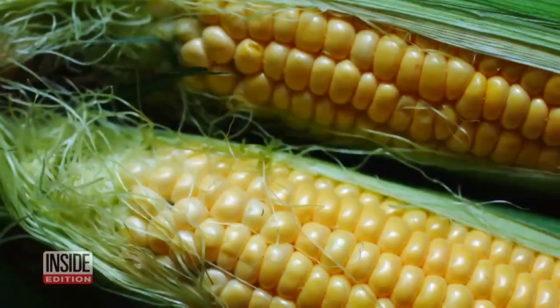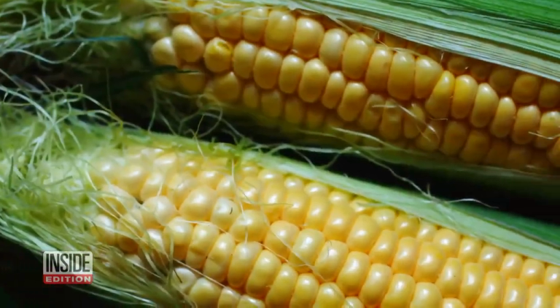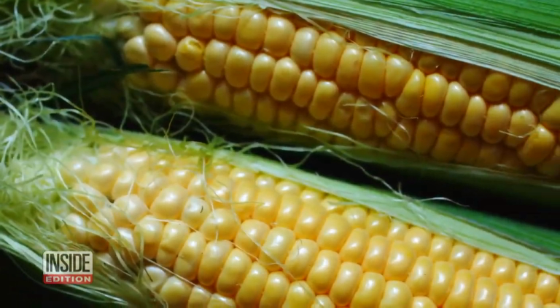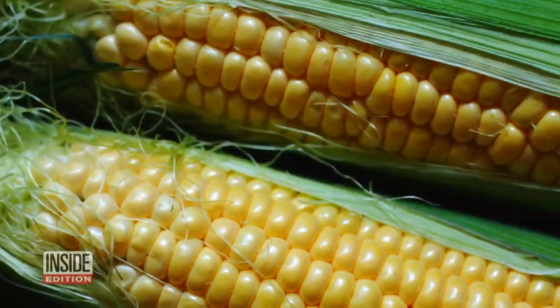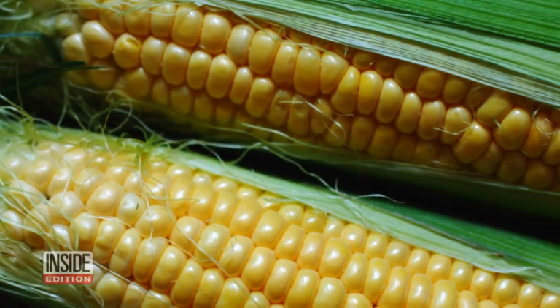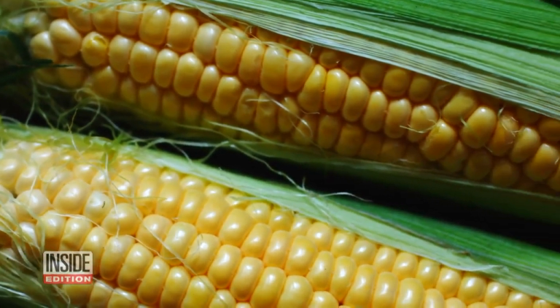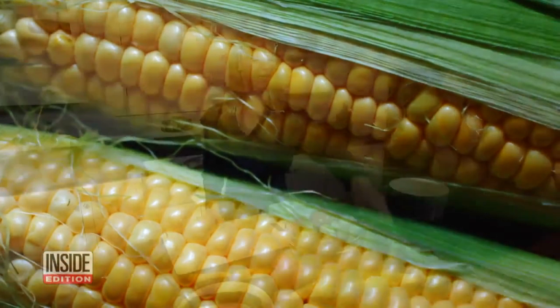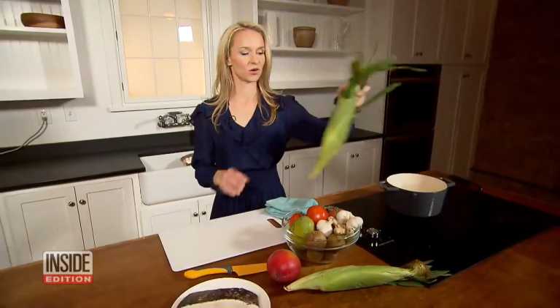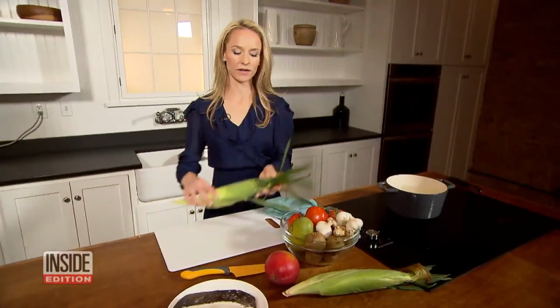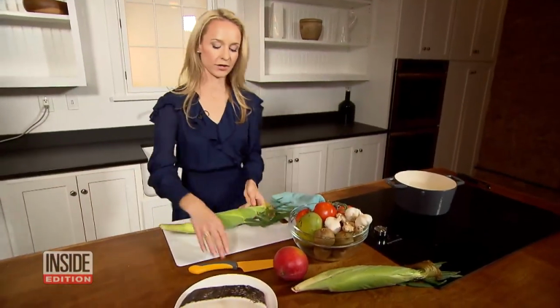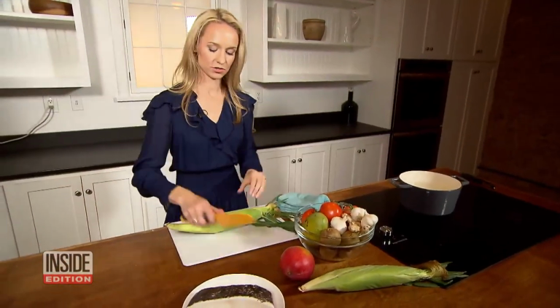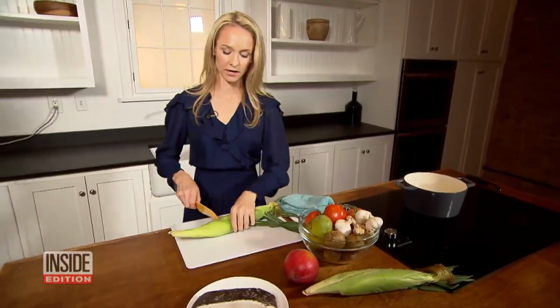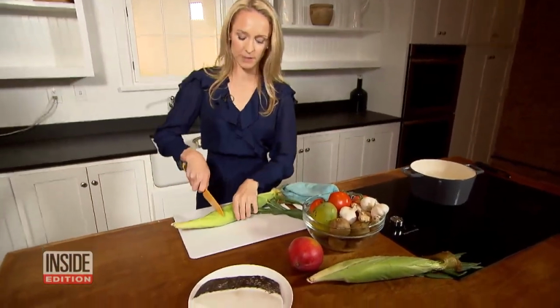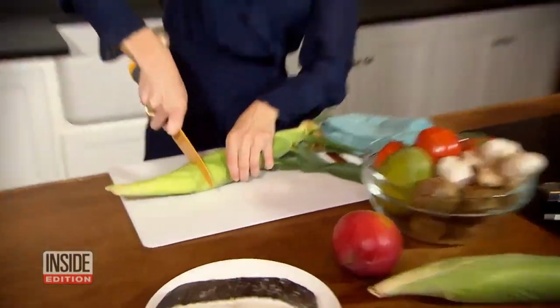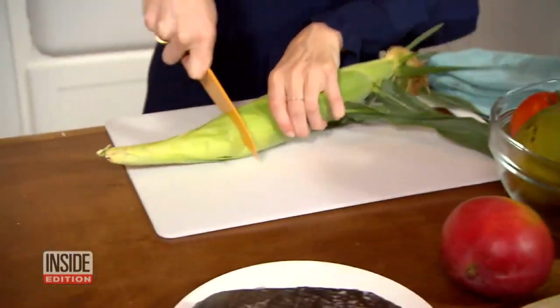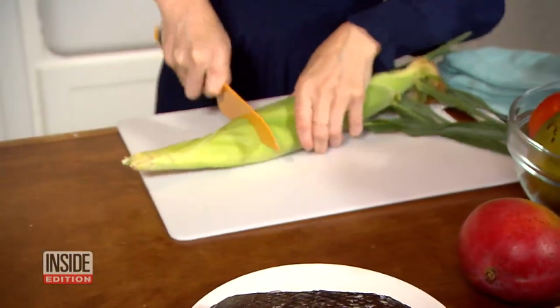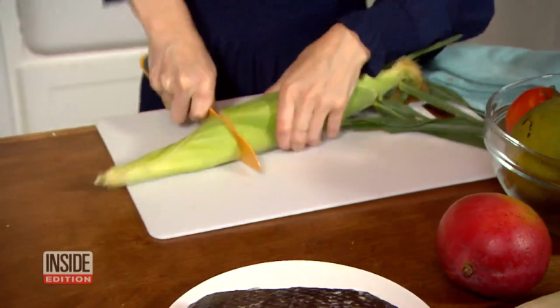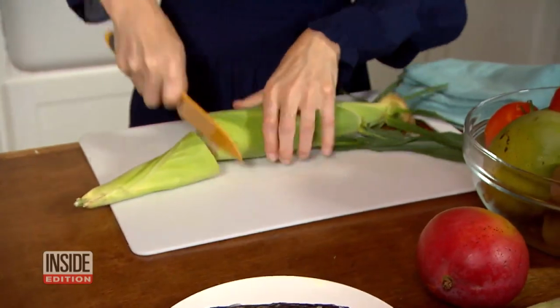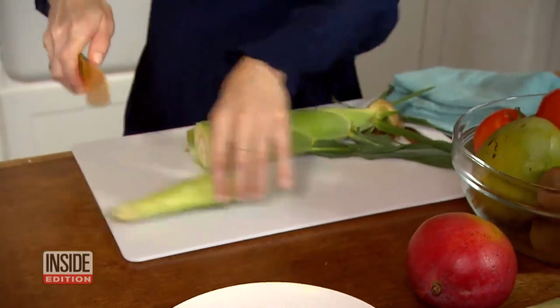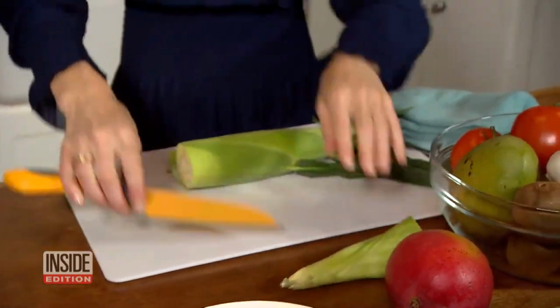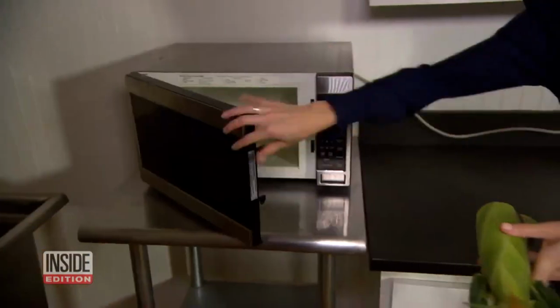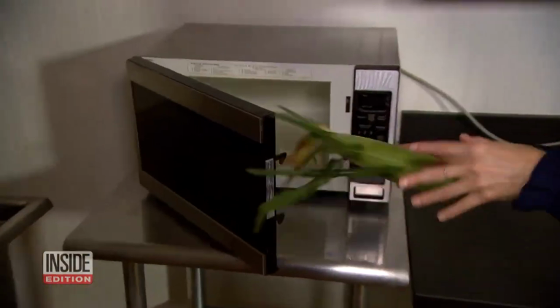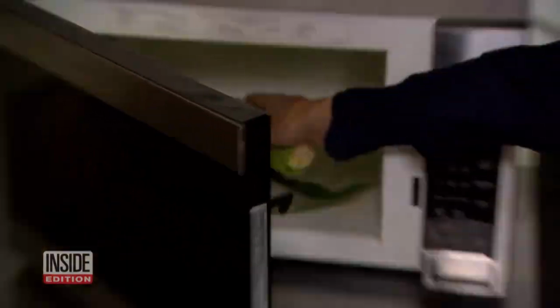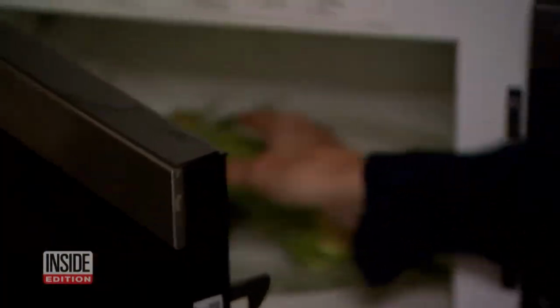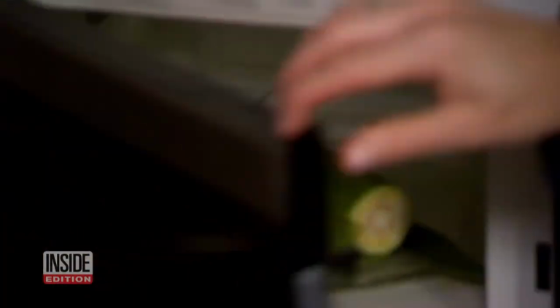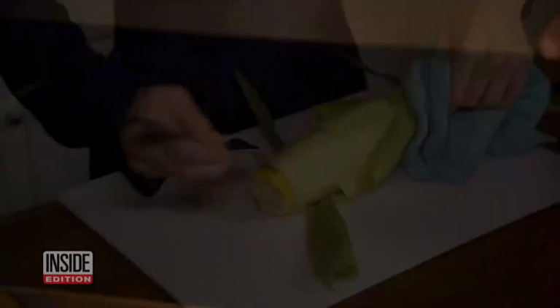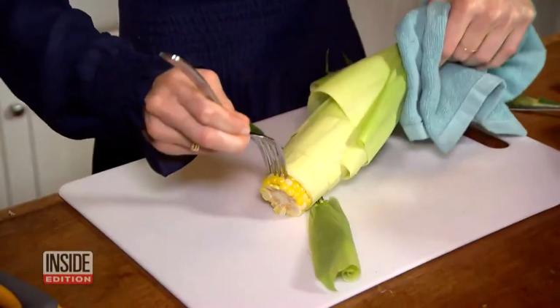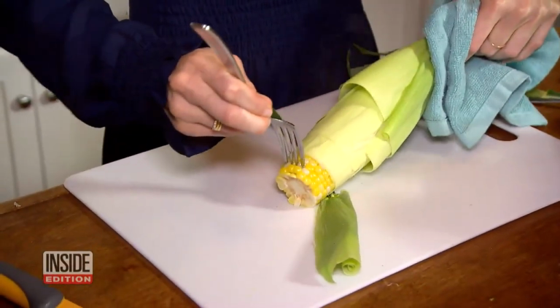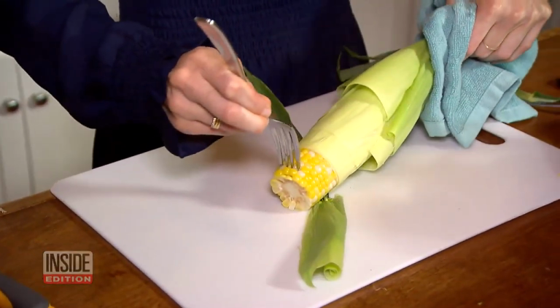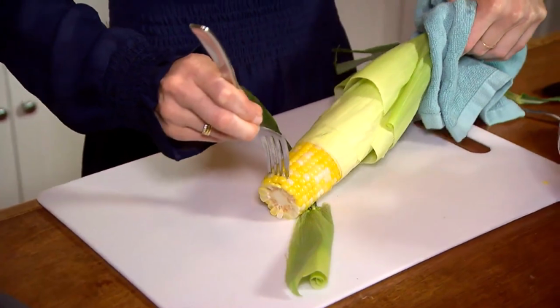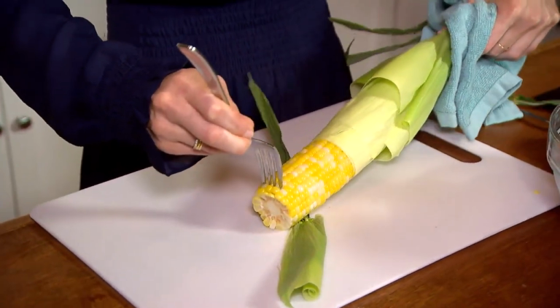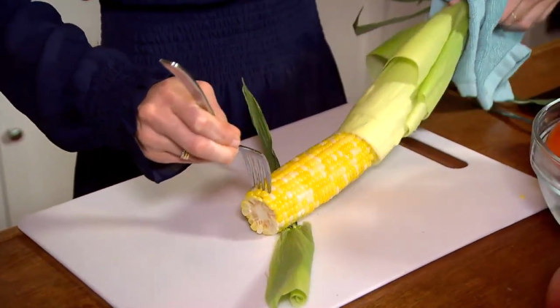As for shucking corn, check out this no-mess hack. Just cut off the bottom, then stick it in the microwave for two minutes. The corn husk and all of the little hairs are going to come right off.